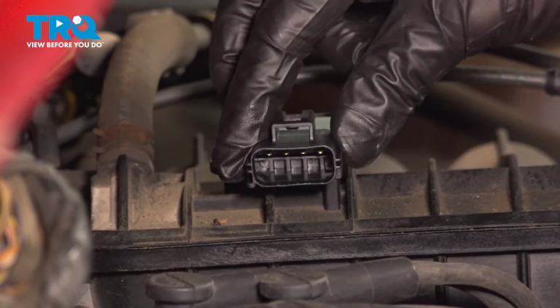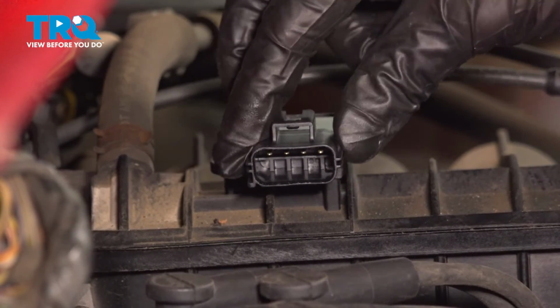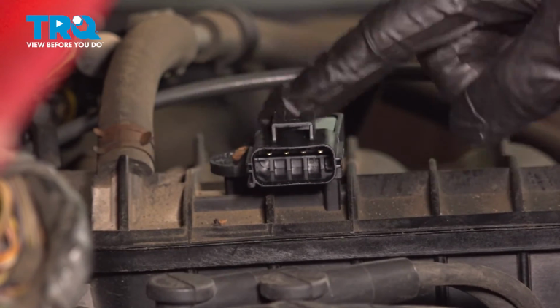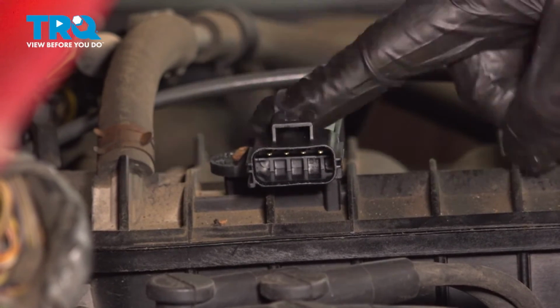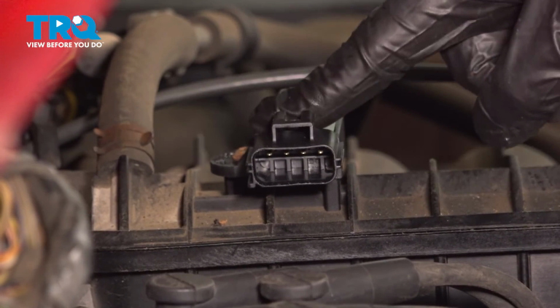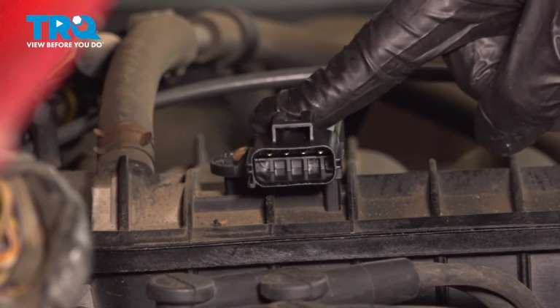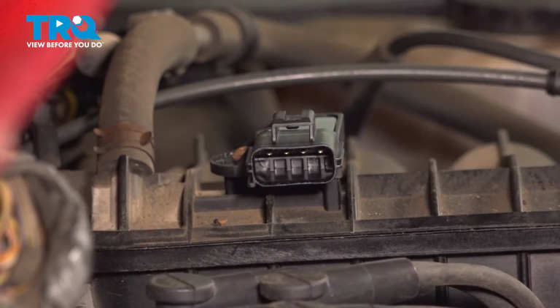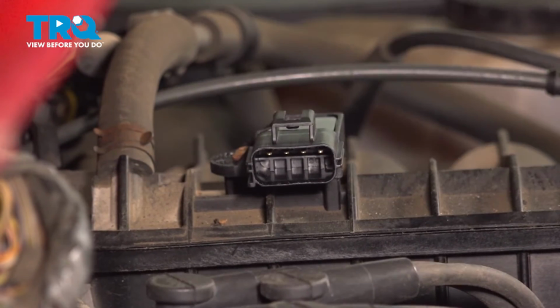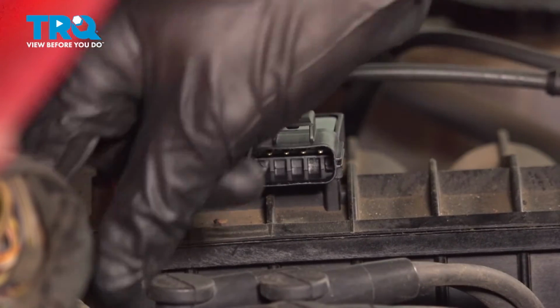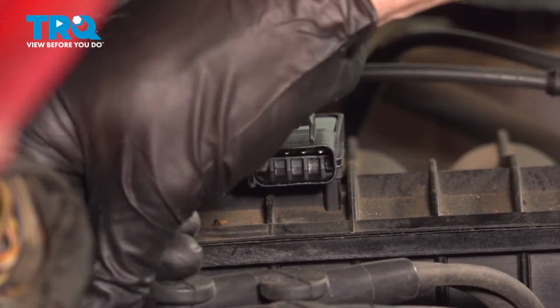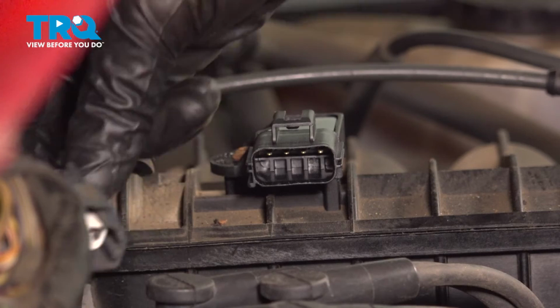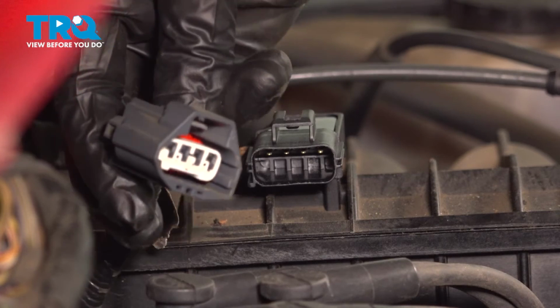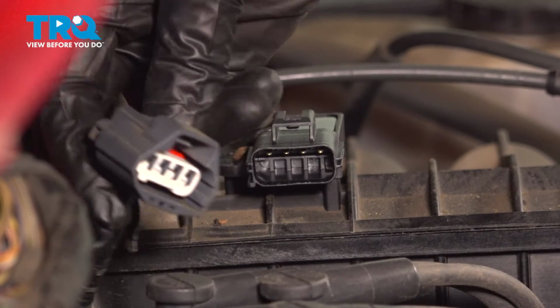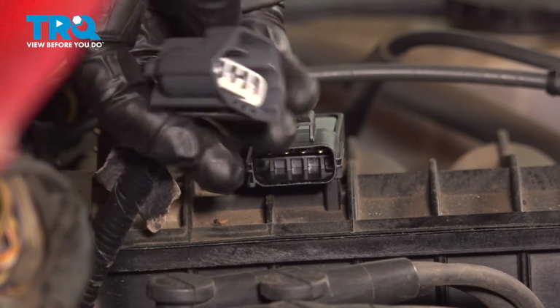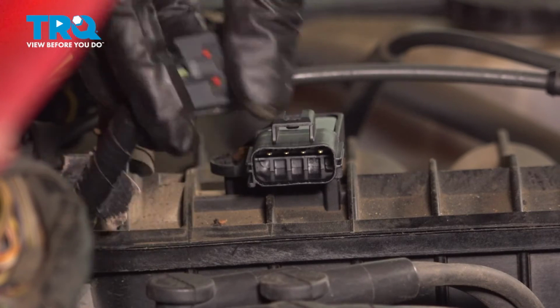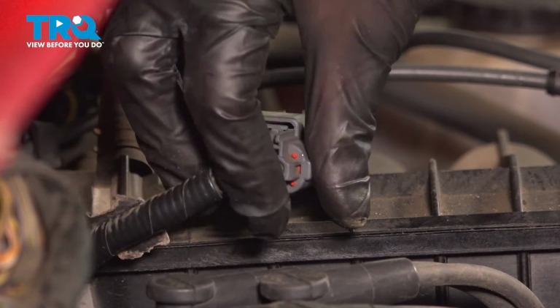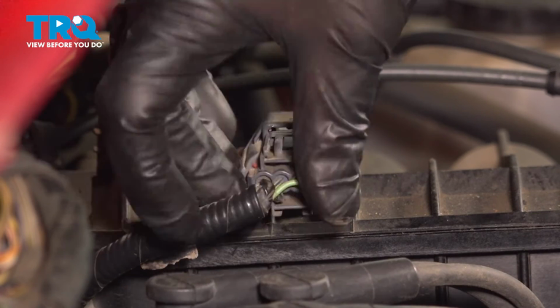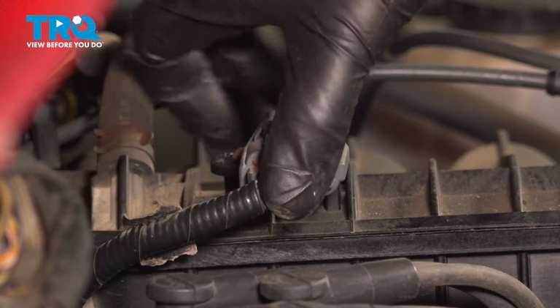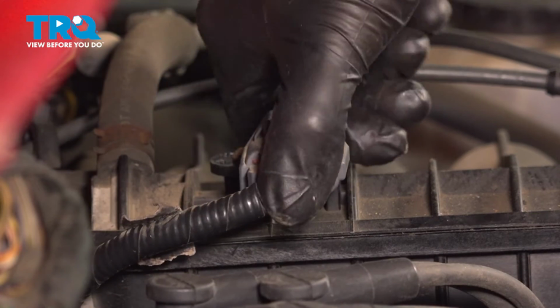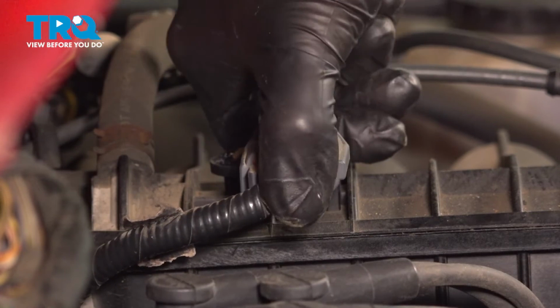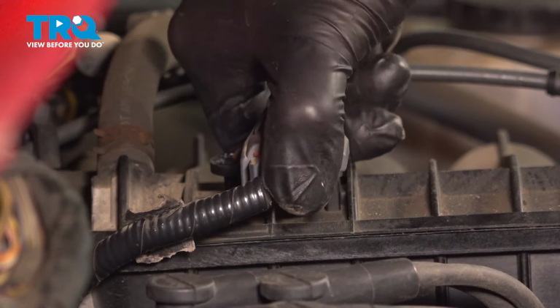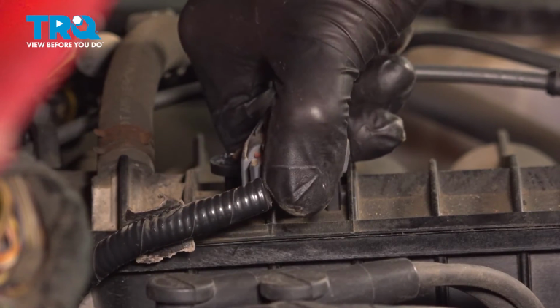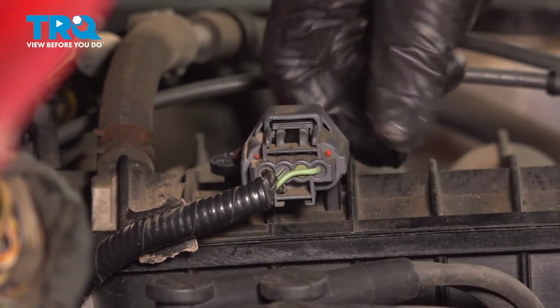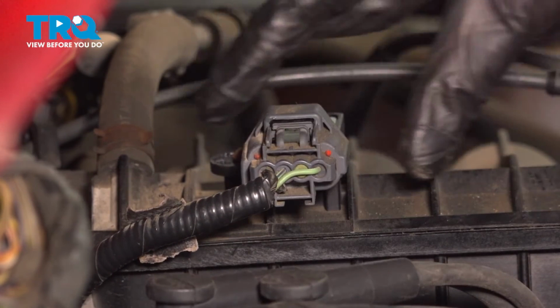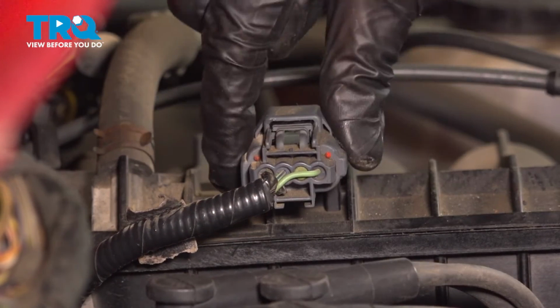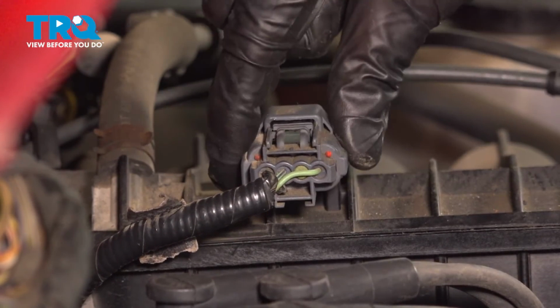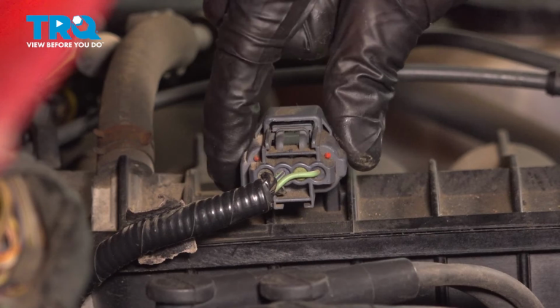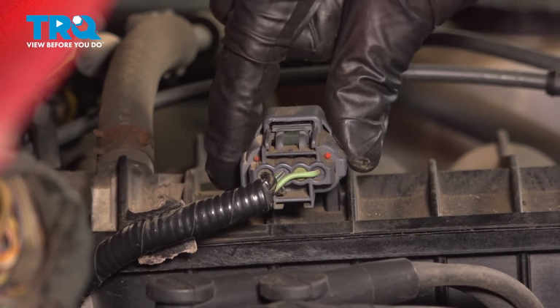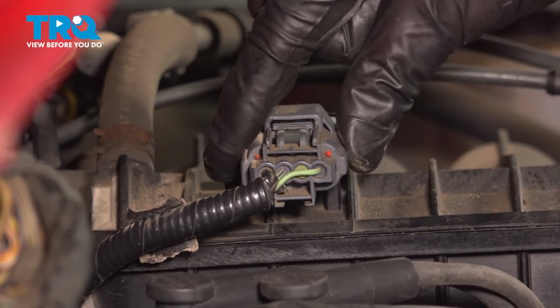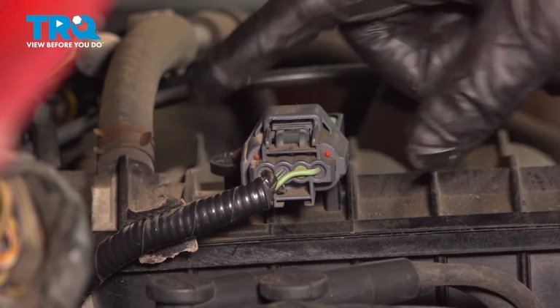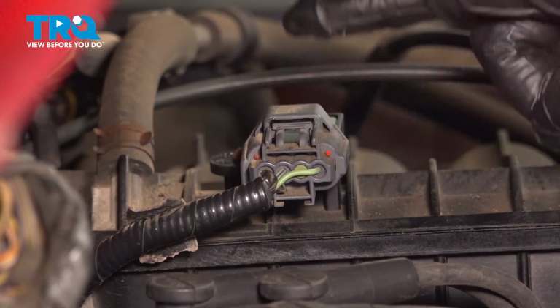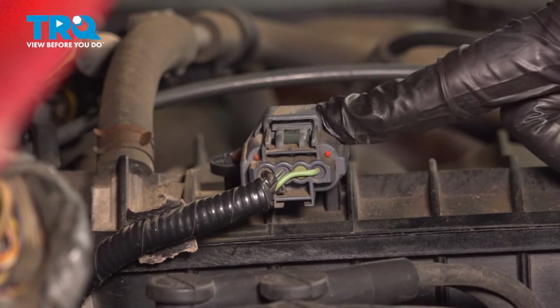Double check to make sure that's completely secure. Continue on to your wiring harness — press it in, listen for a click, give it a little tug to make sure it's secure.